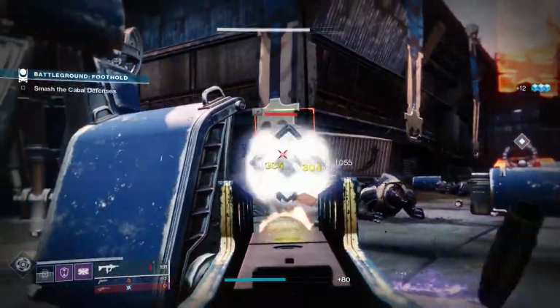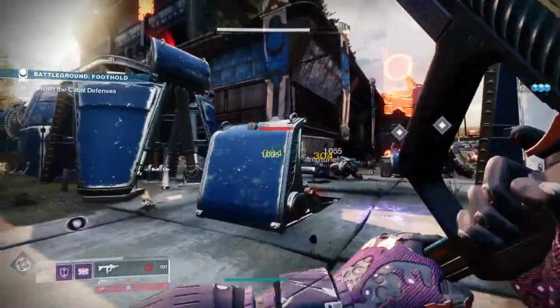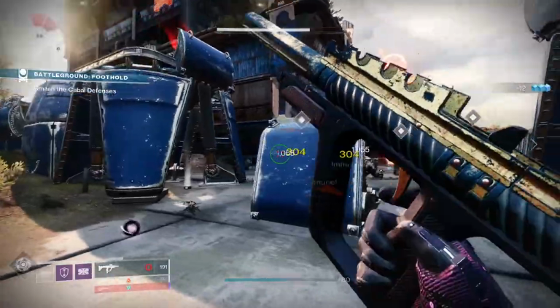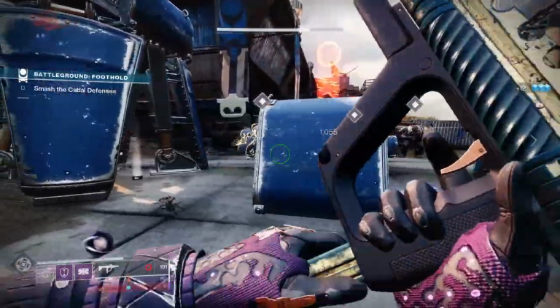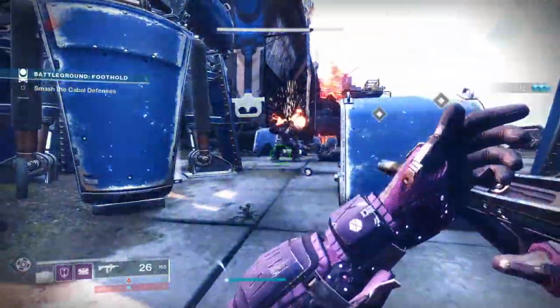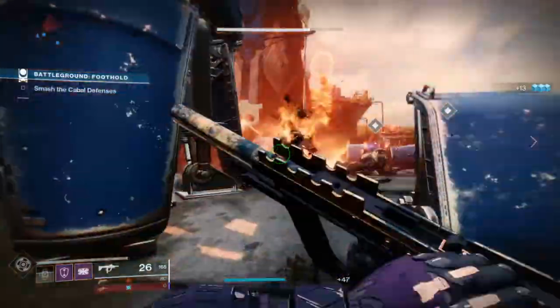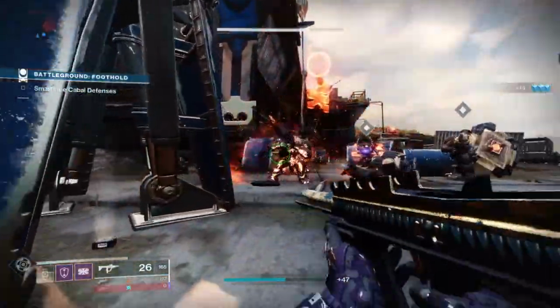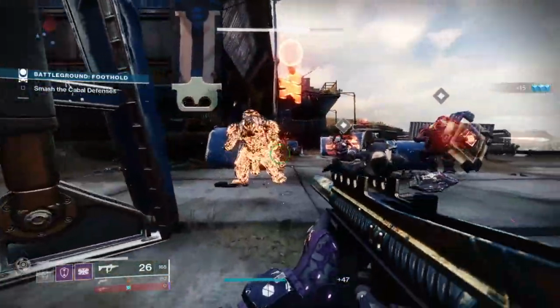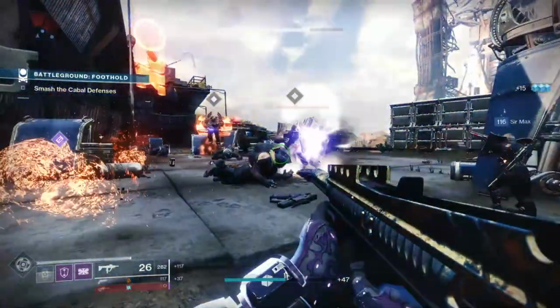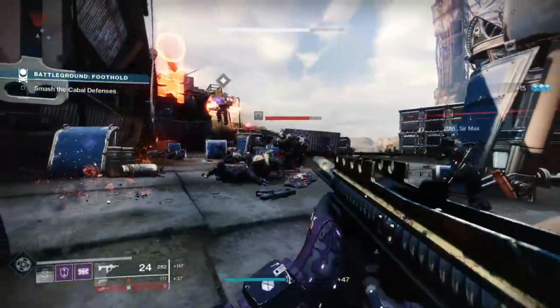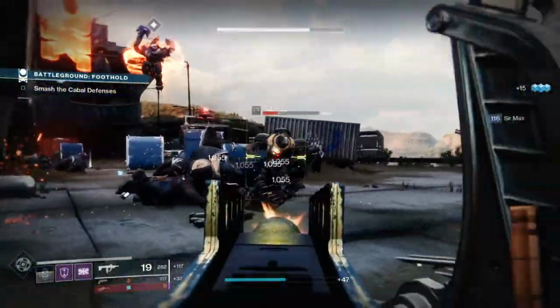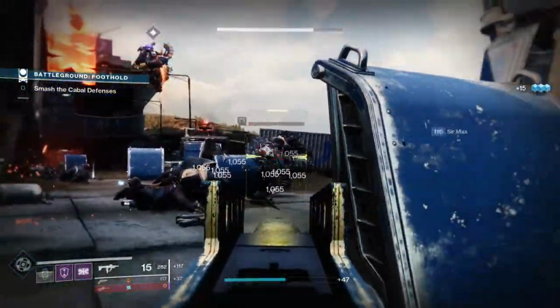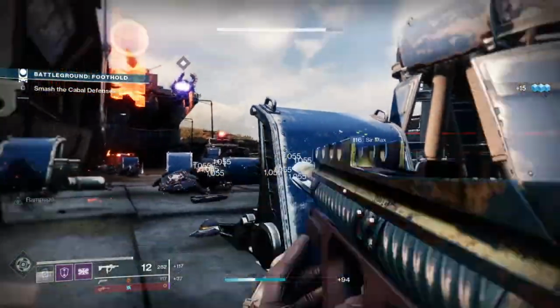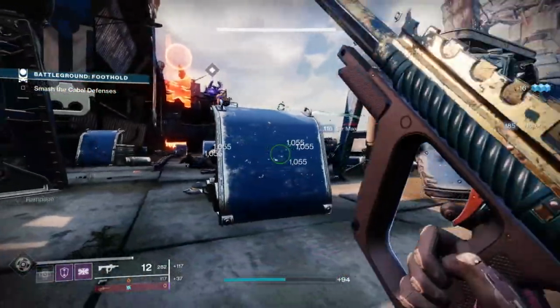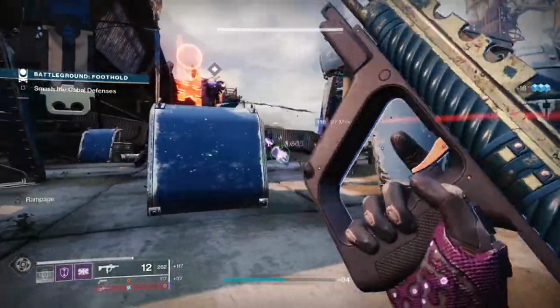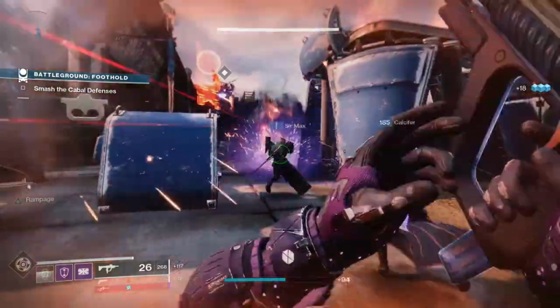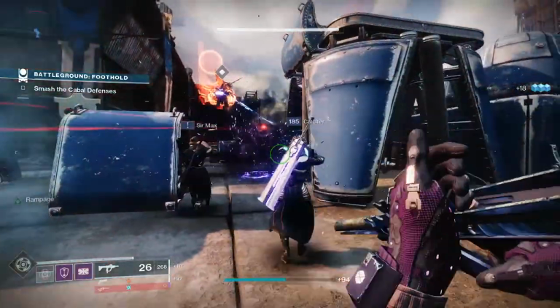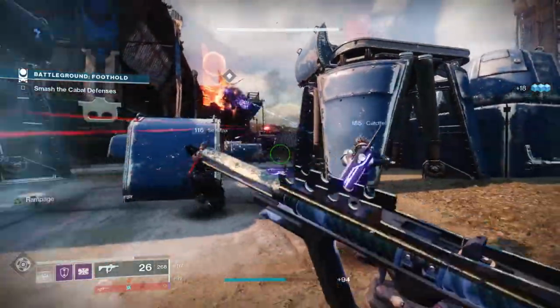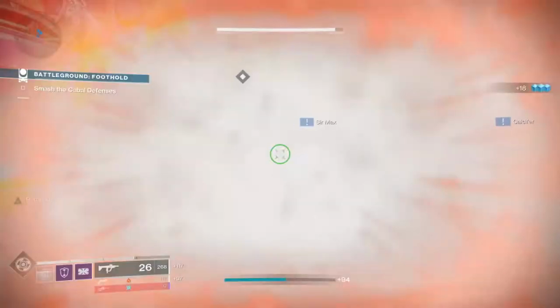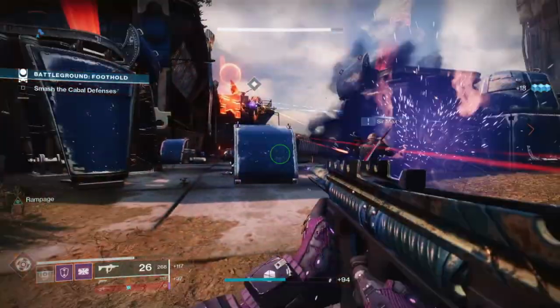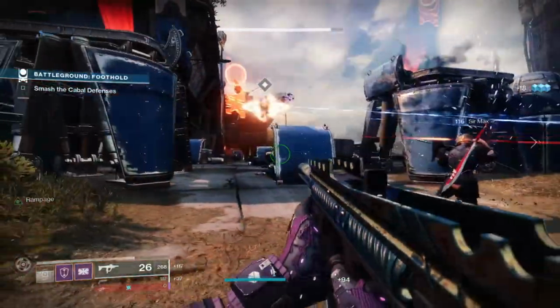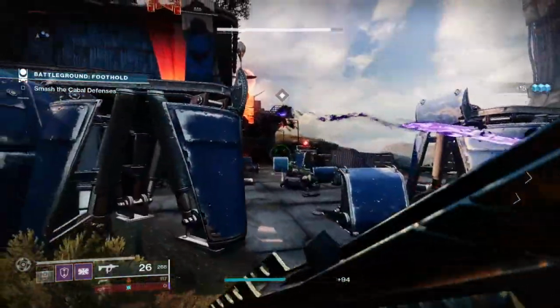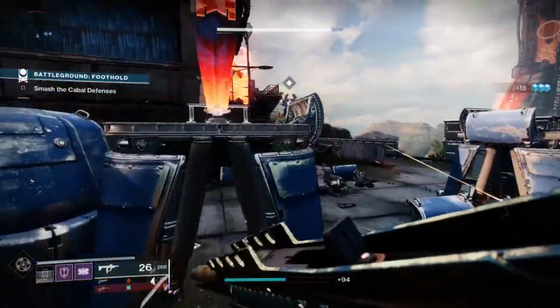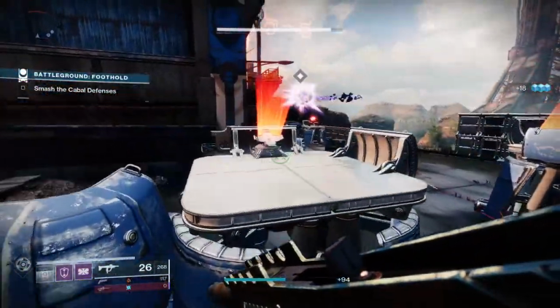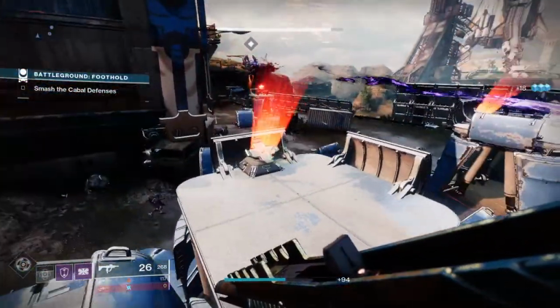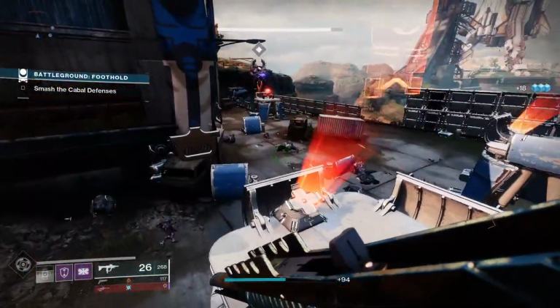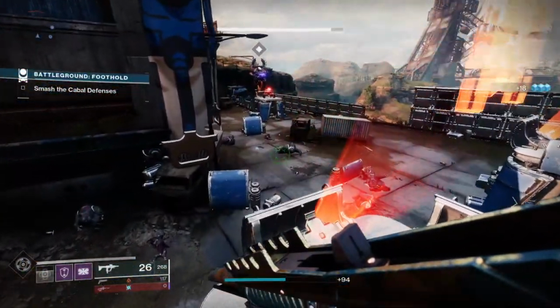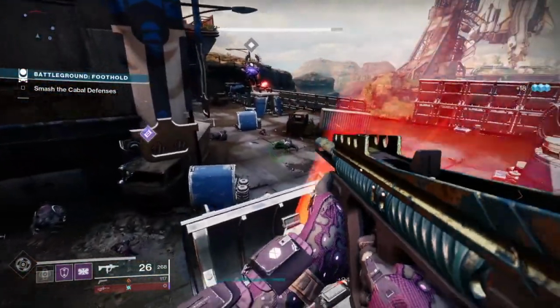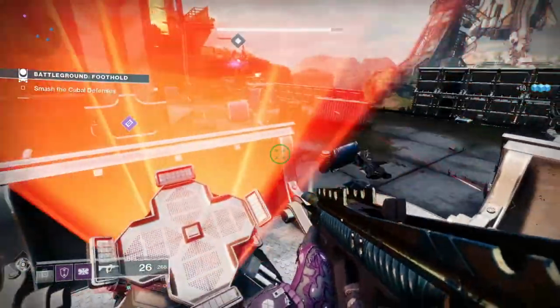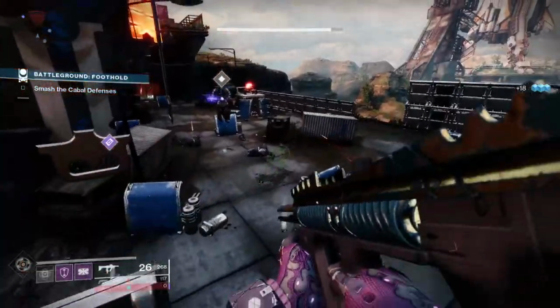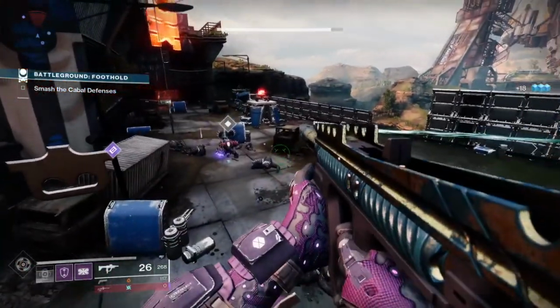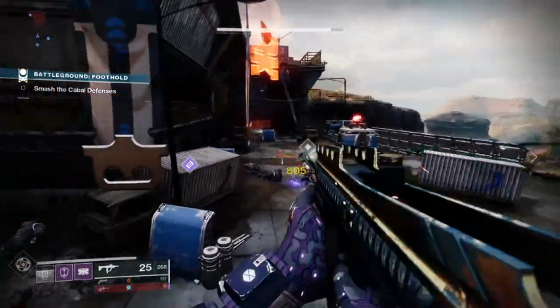To get this weapon, it's a random drop from exotic engrams and is also sometimes sold by Xur. I do an update related to Xur's inventory each week, so subscribe and hit notifications to never miss a Xur update.